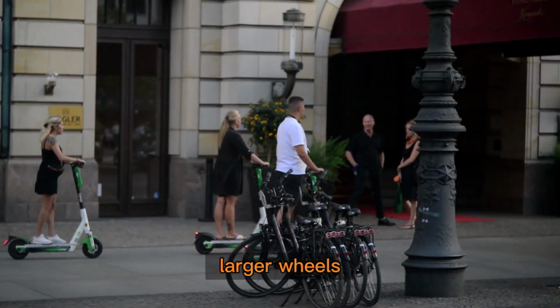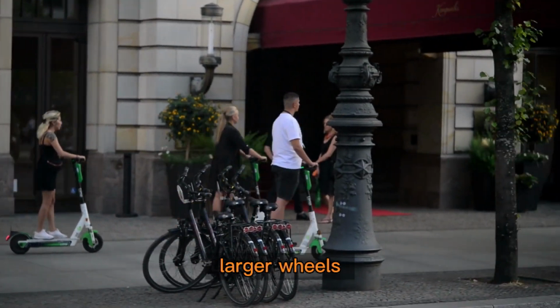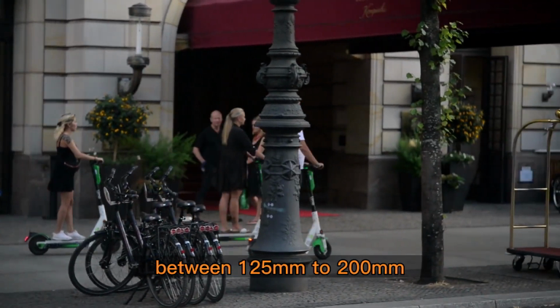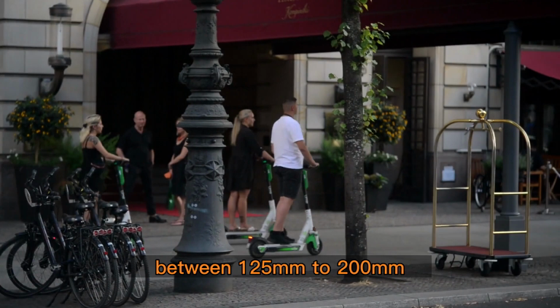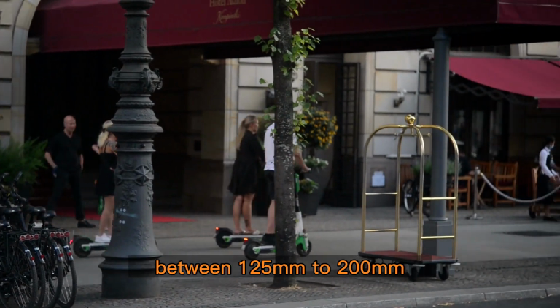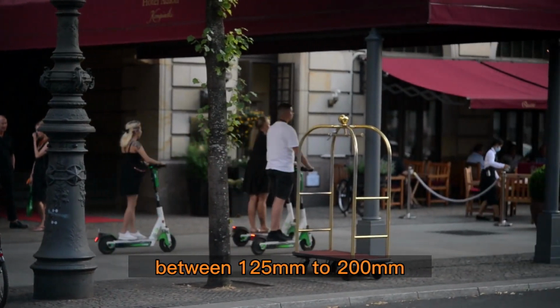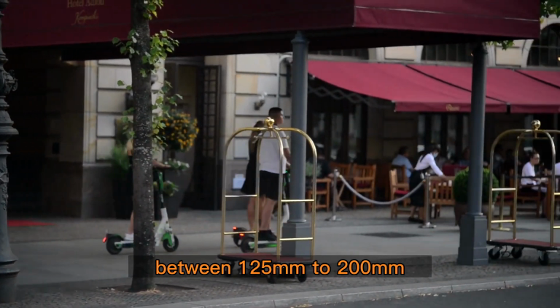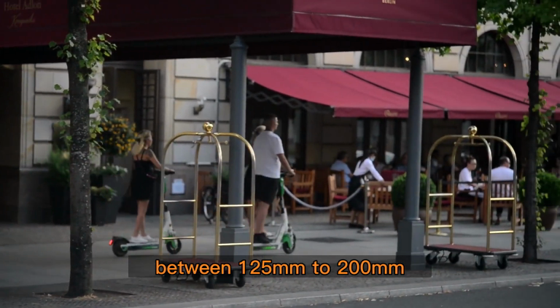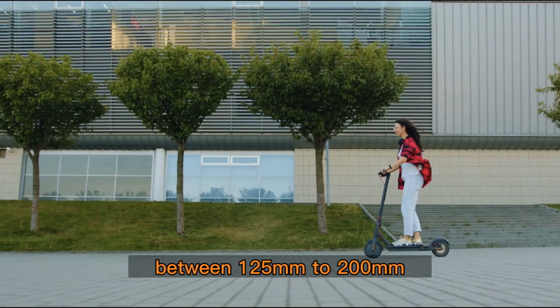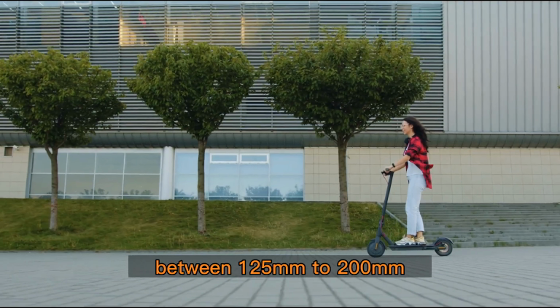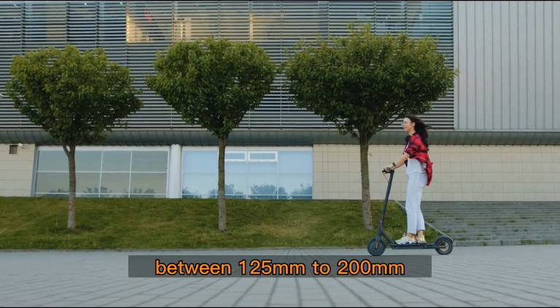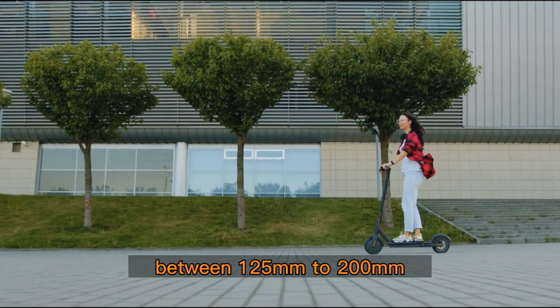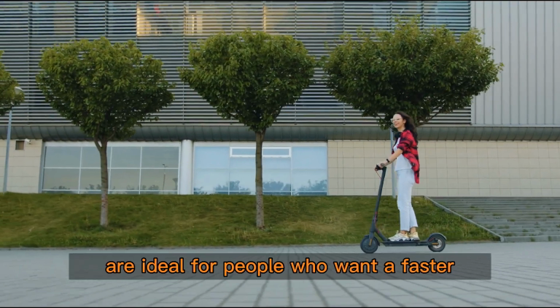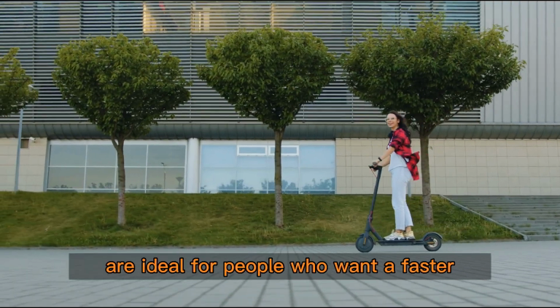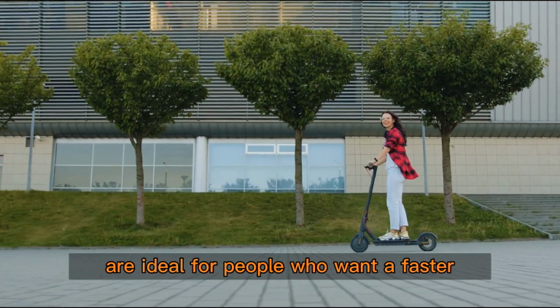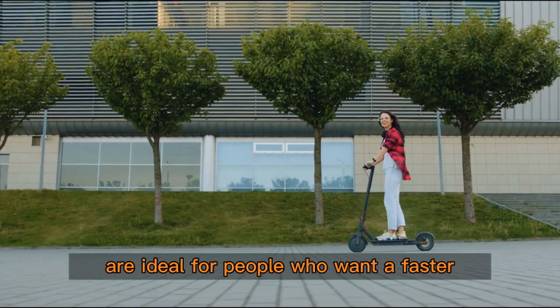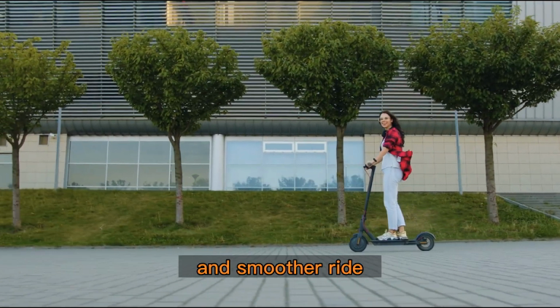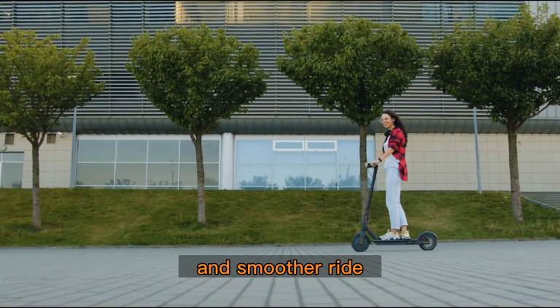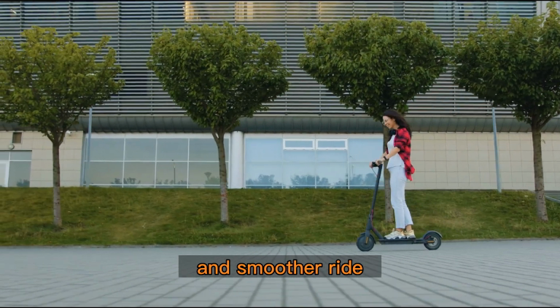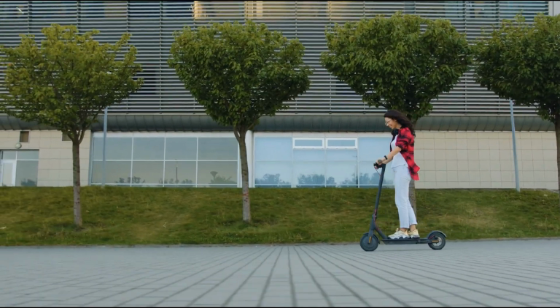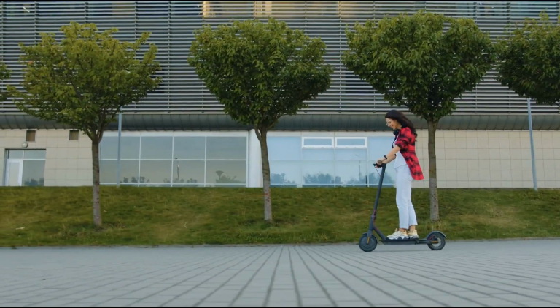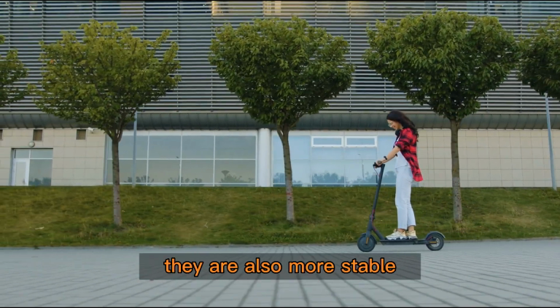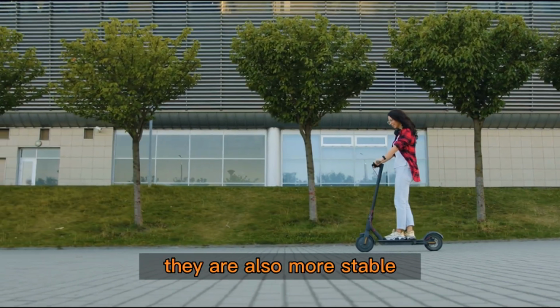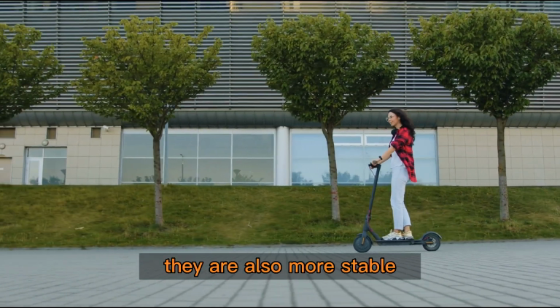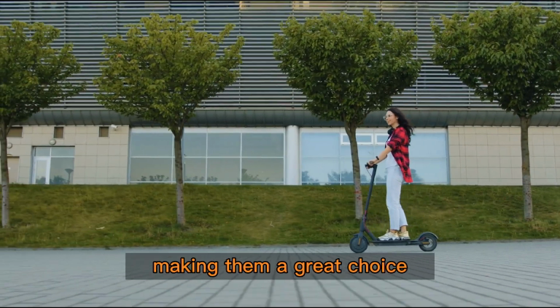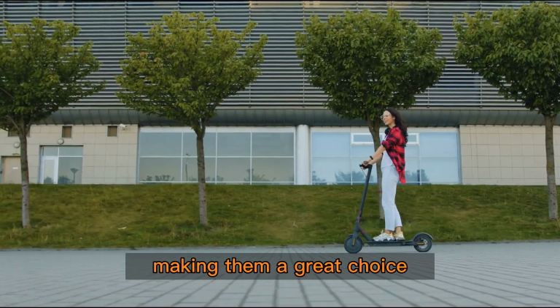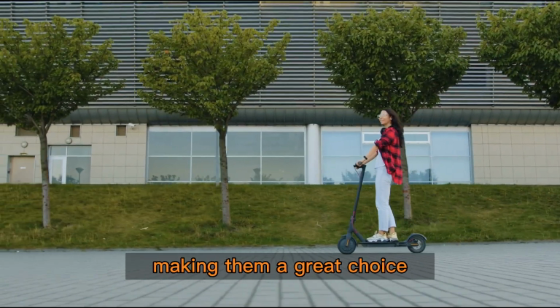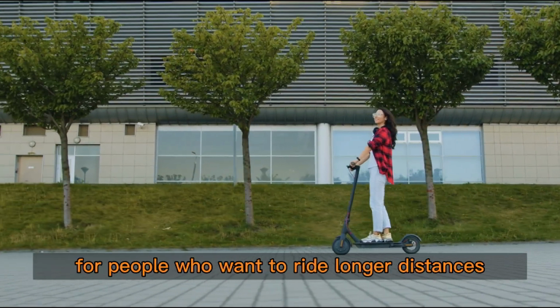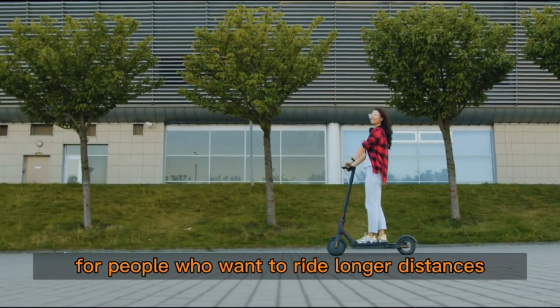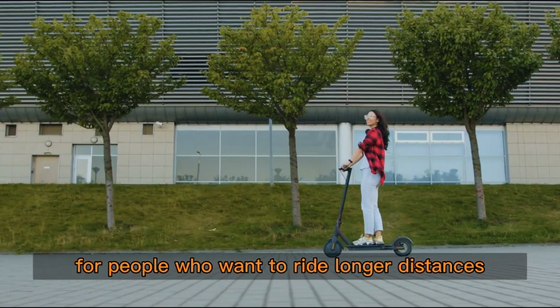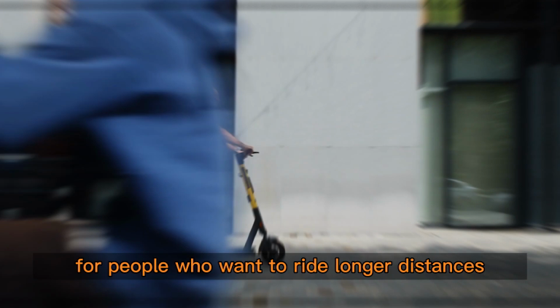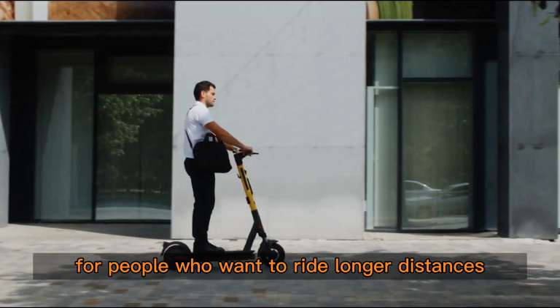Larger wheels, between 125mm to 200mm, are ideal for people who want a faster and smoother ride. They are also more stable, making them a great choice for people who want to ride longer distances.